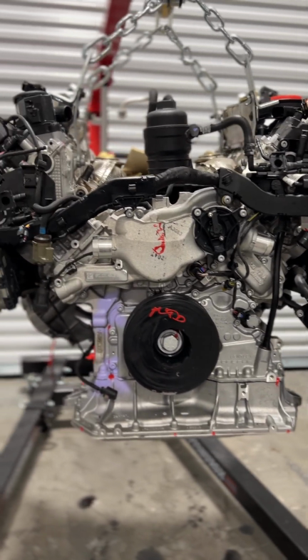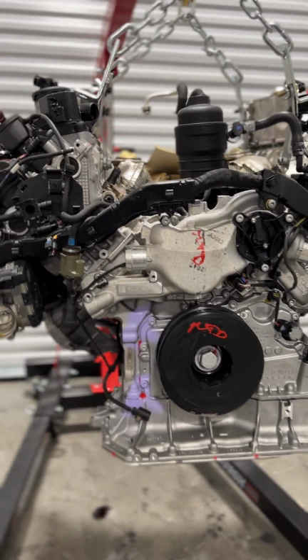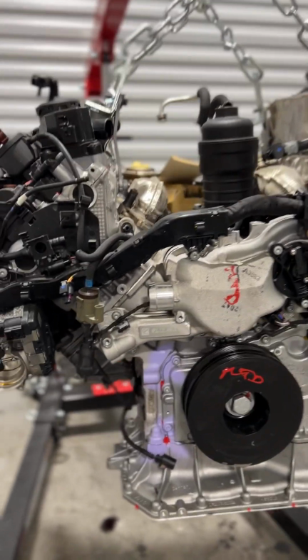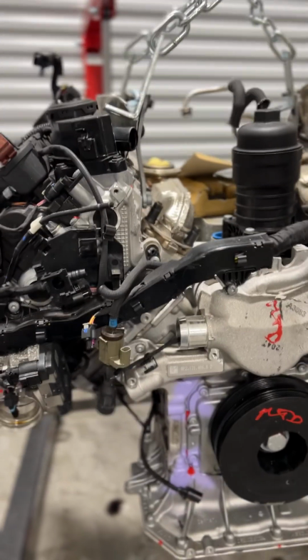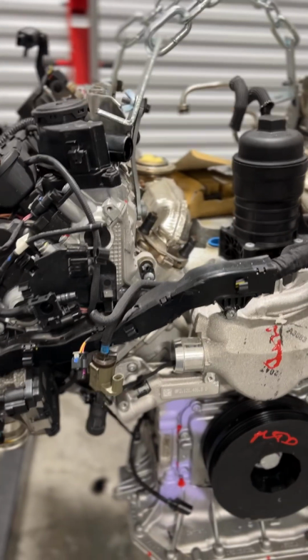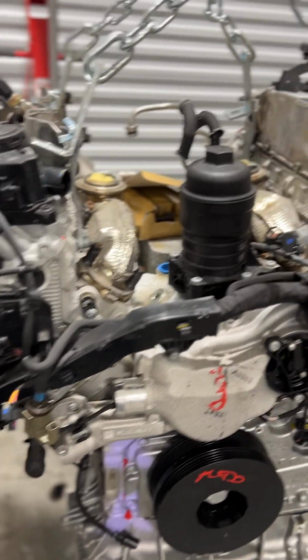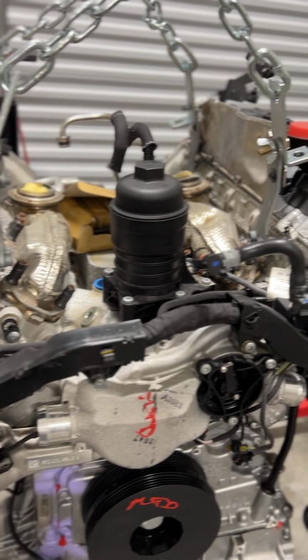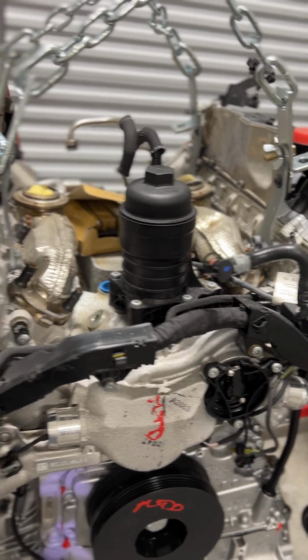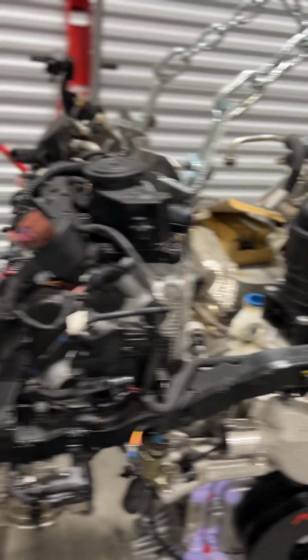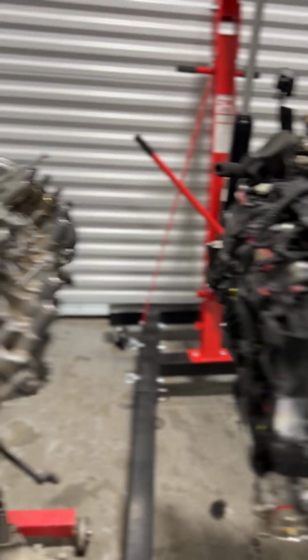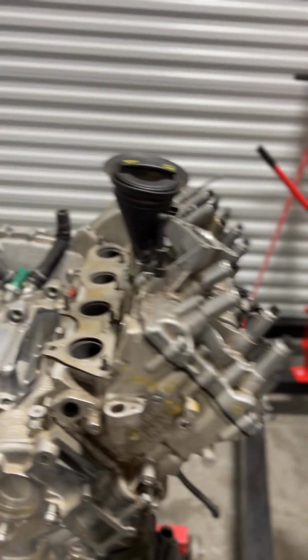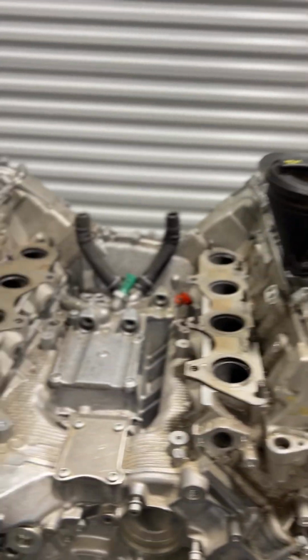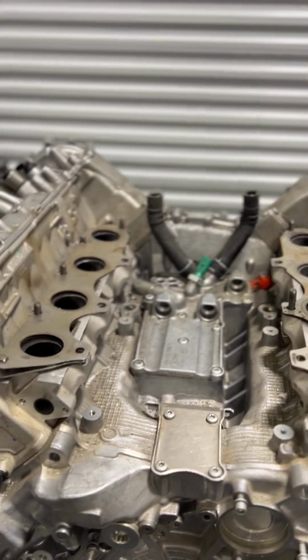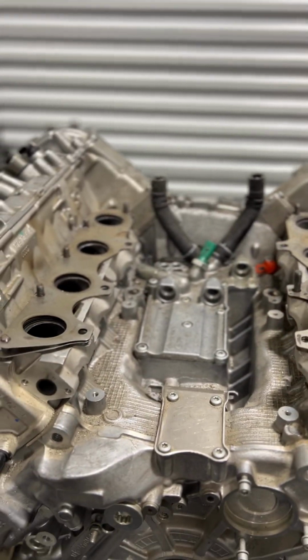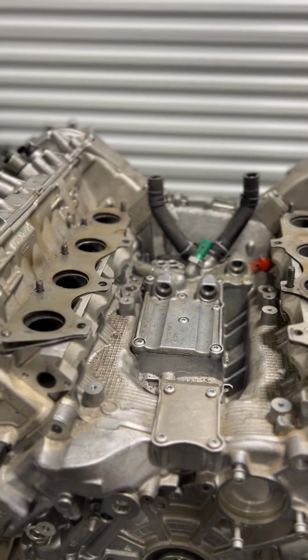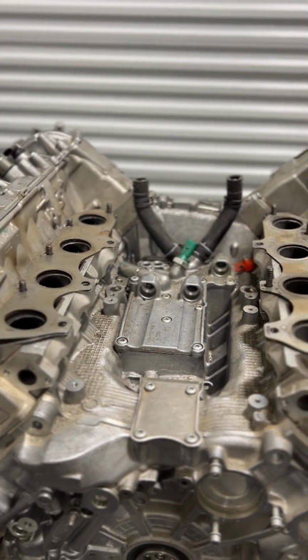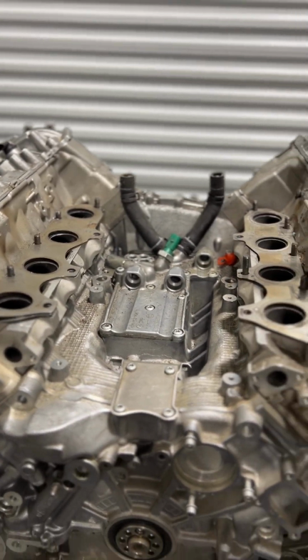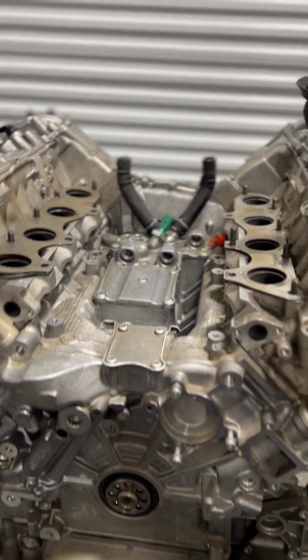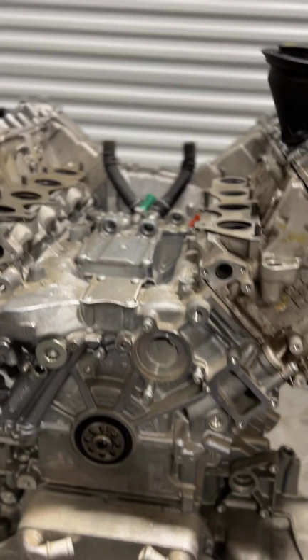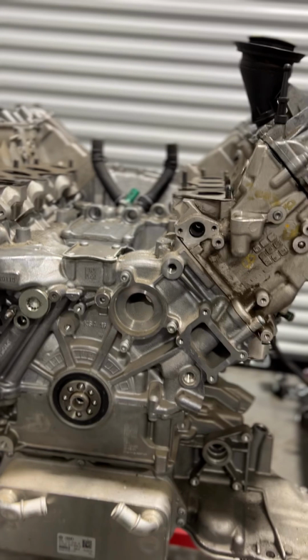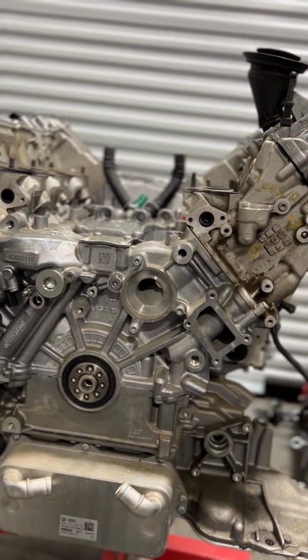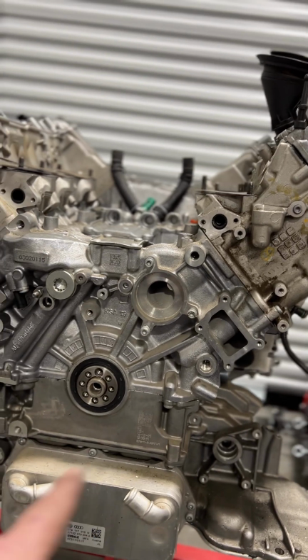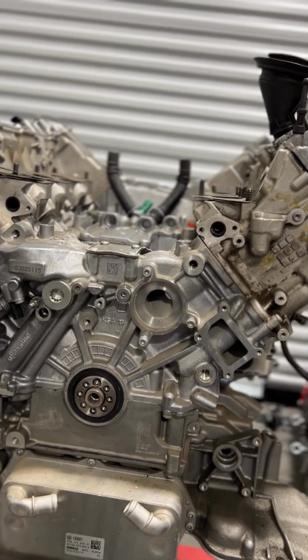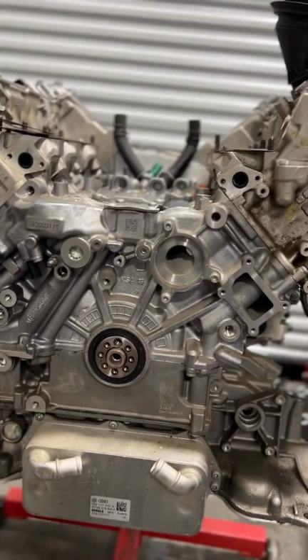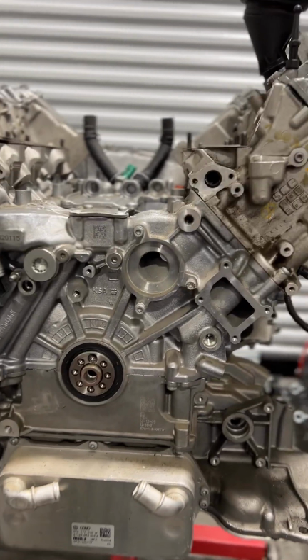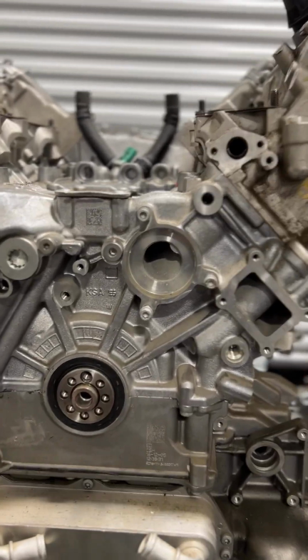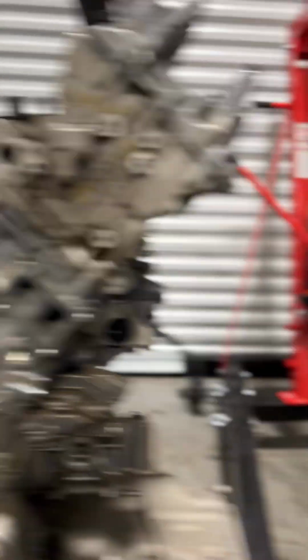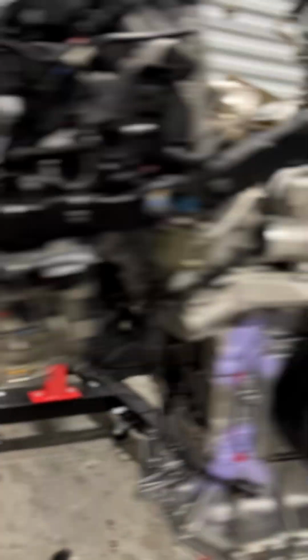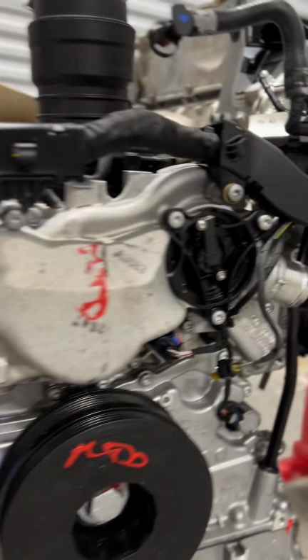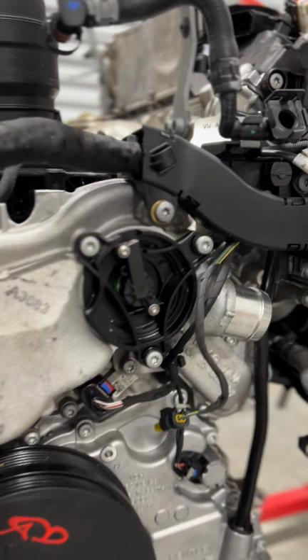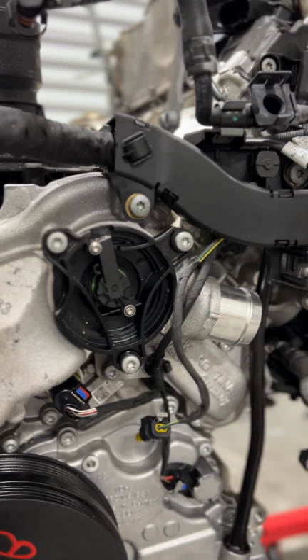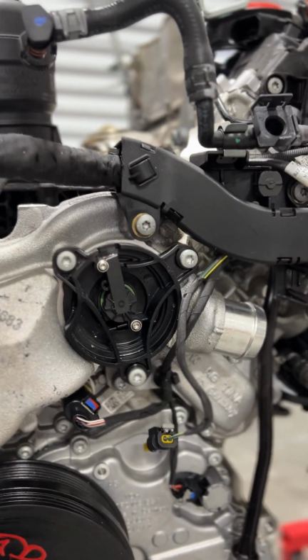You've got your exhaust manifolds that sit in the middle on both, thermostat and cooling up here, thermostat and cooling over here.